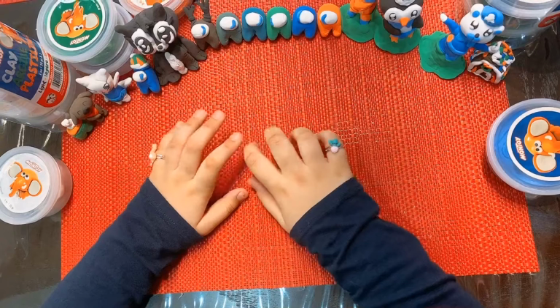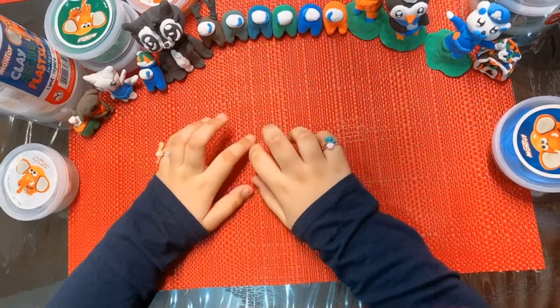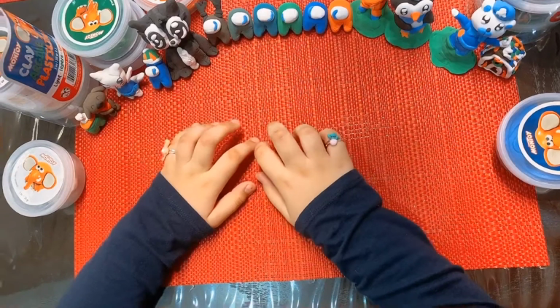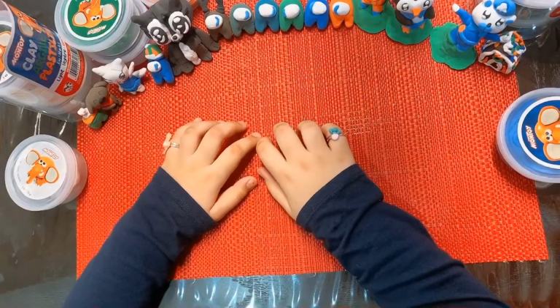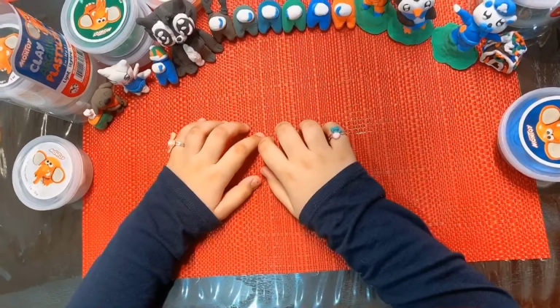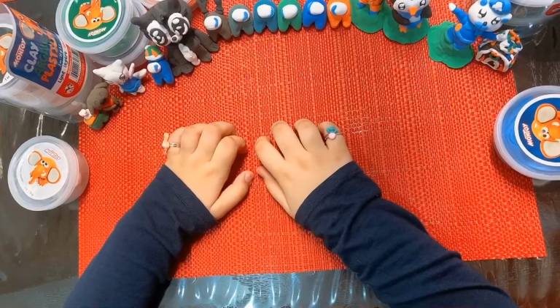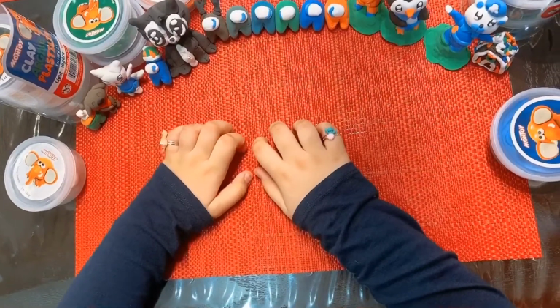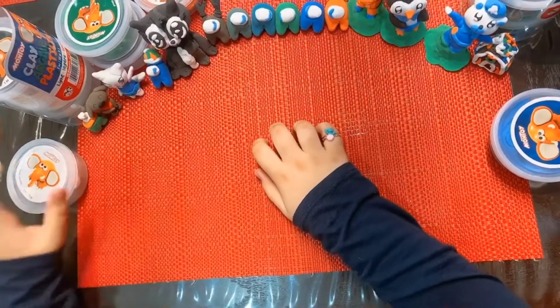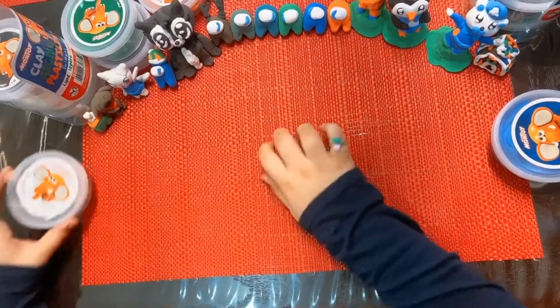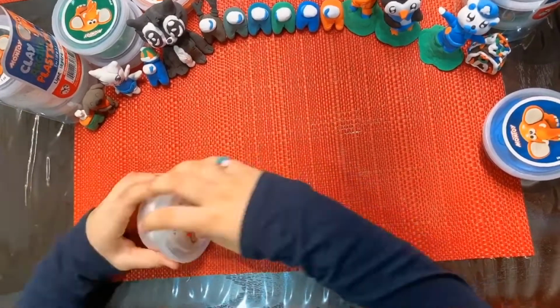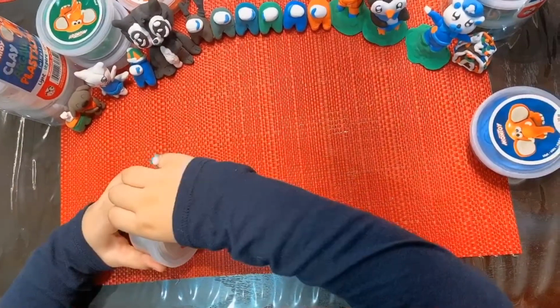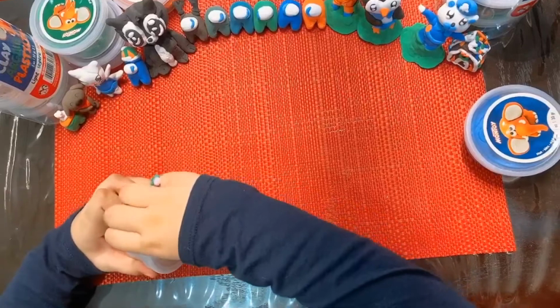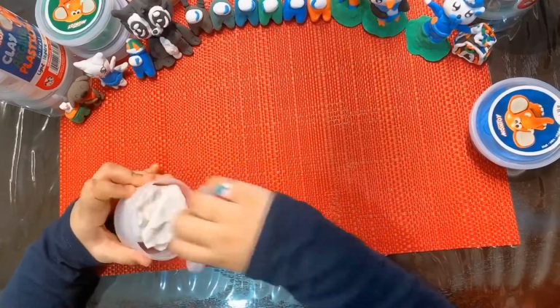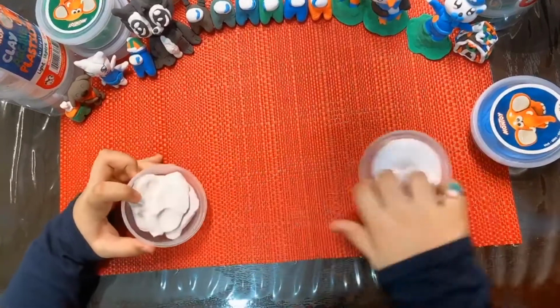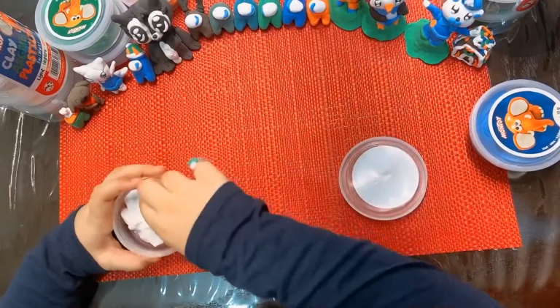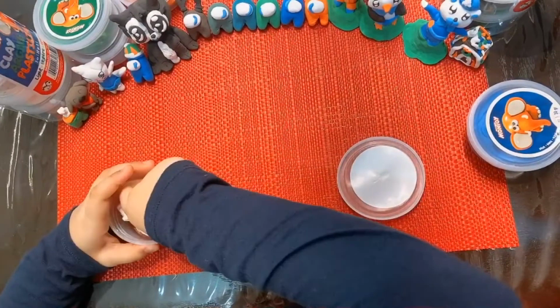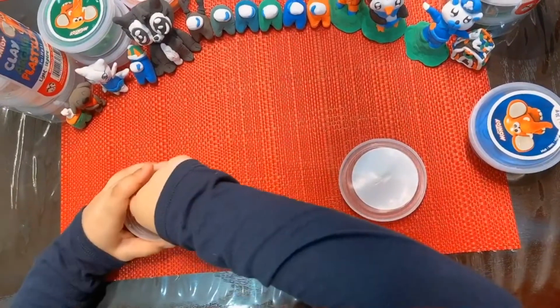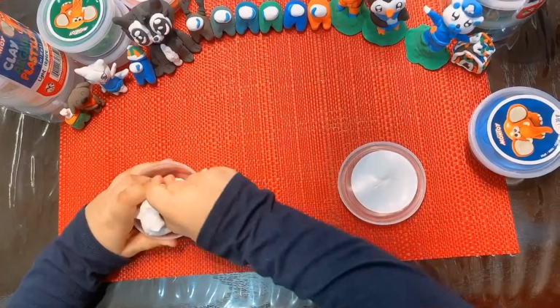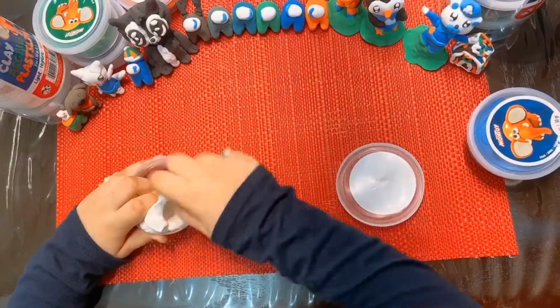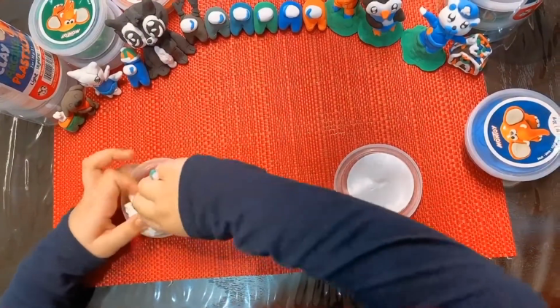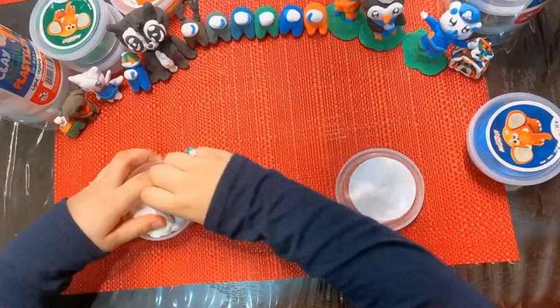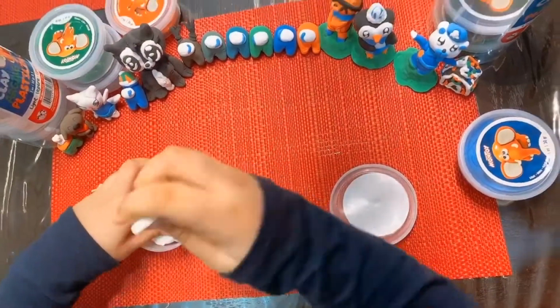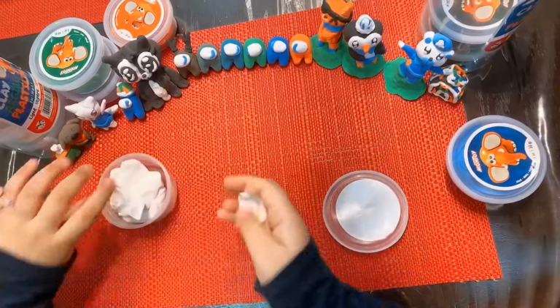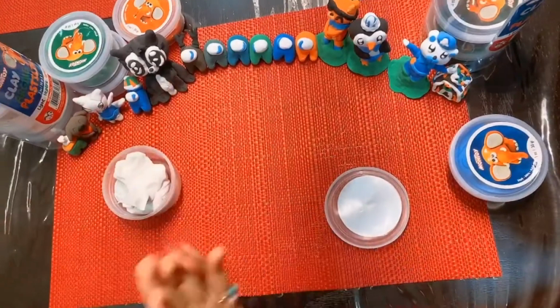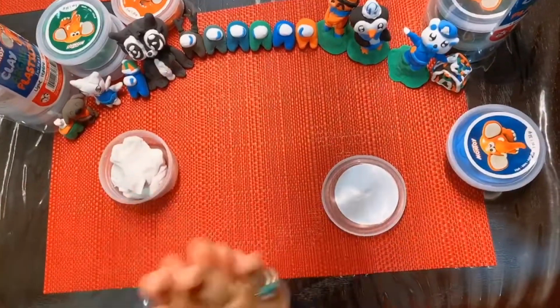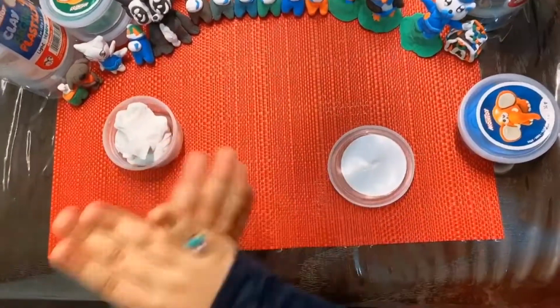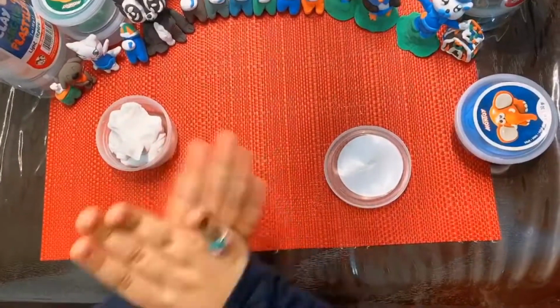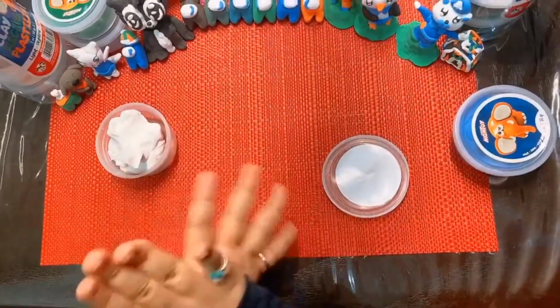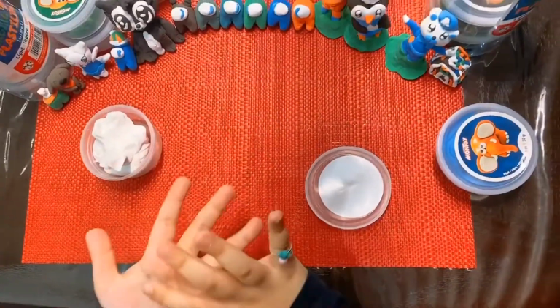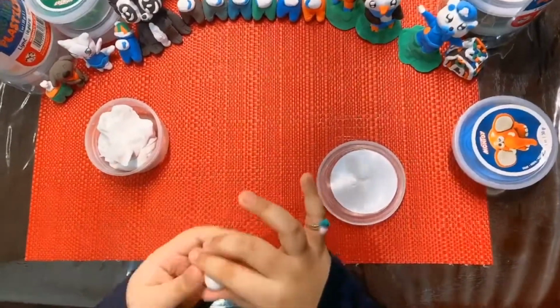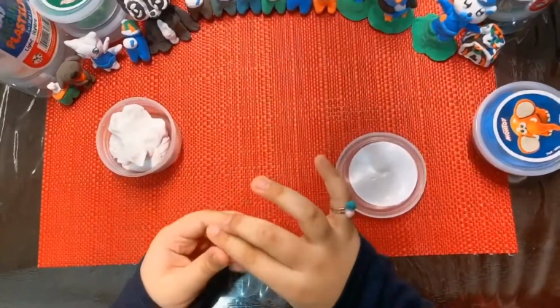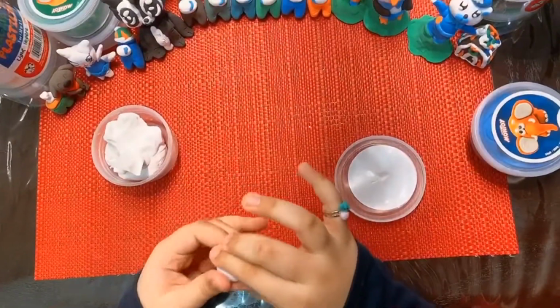Hi guys, today I'm going to make Hank from Talking Tom and Friends. So let's get started. I'll need some white for the head. We'll roll it into a ball, and then make it into an oval.